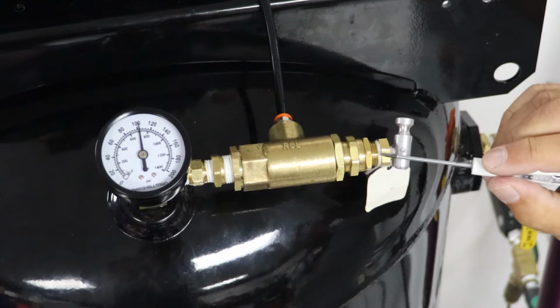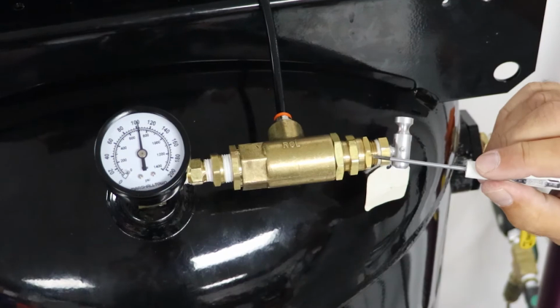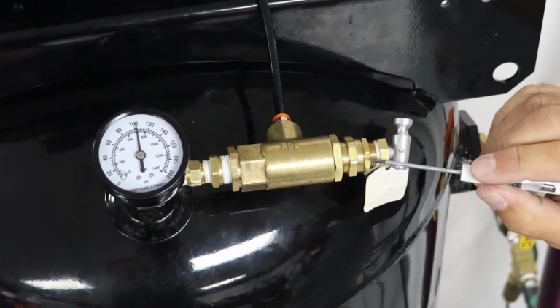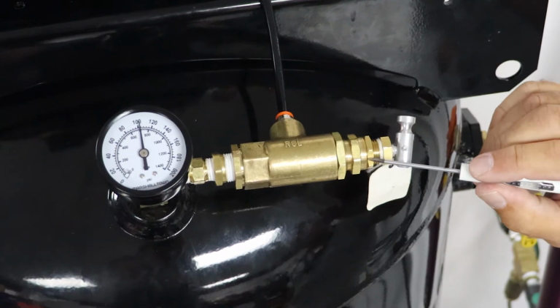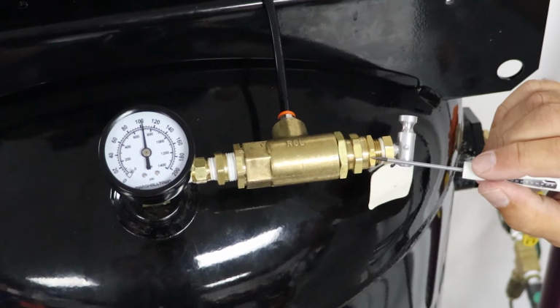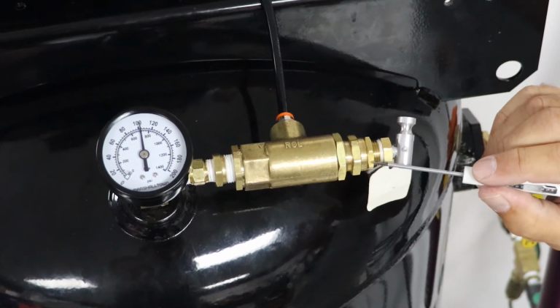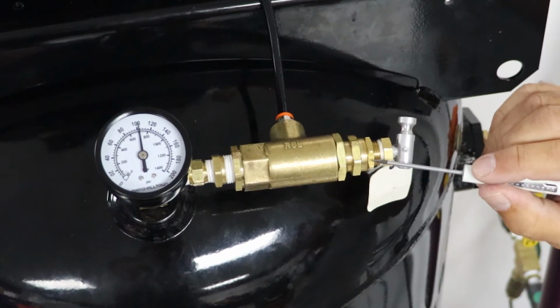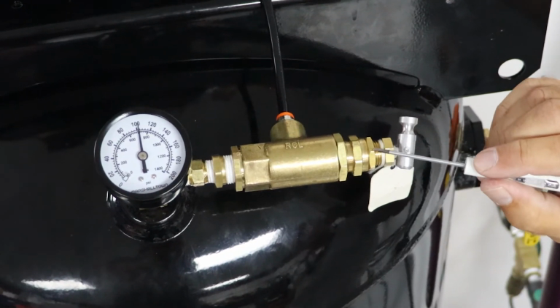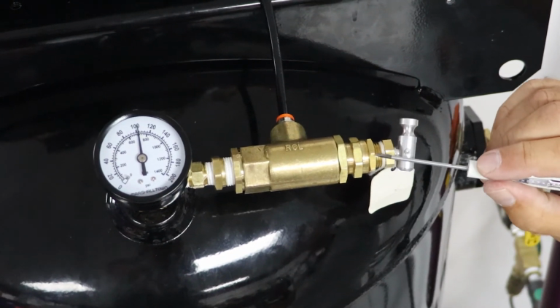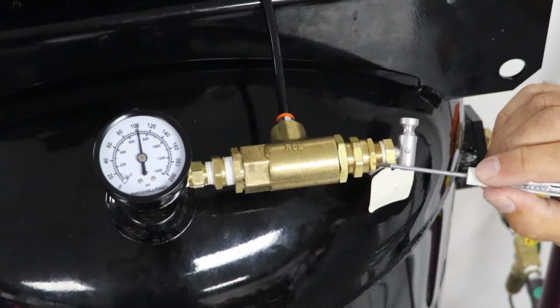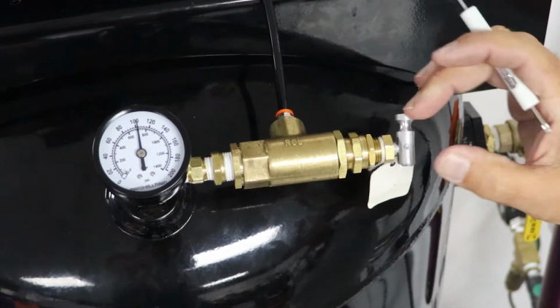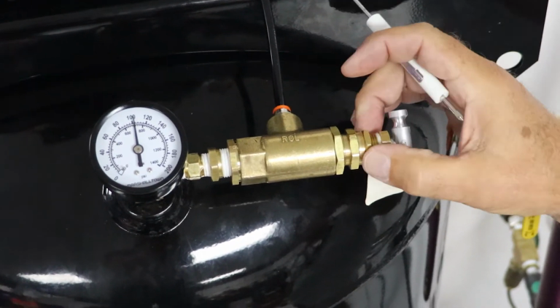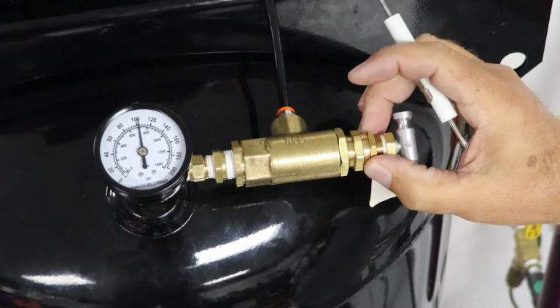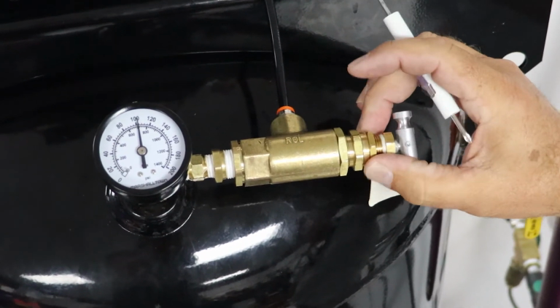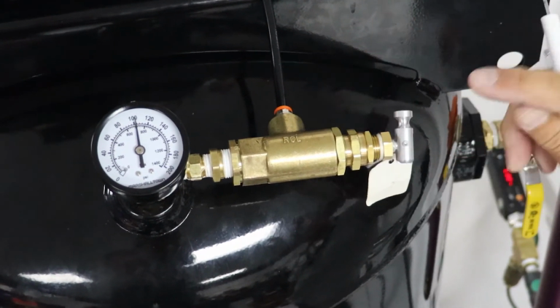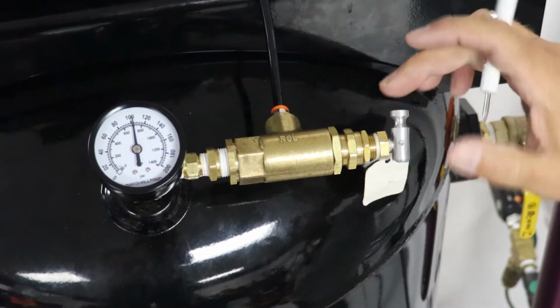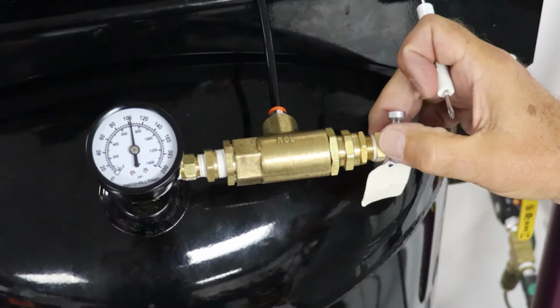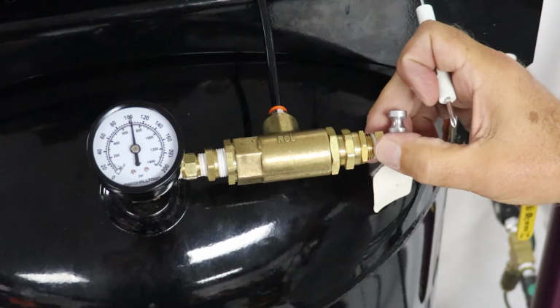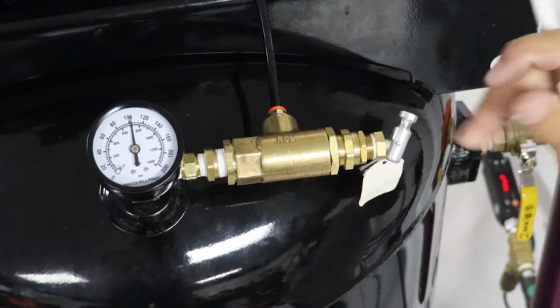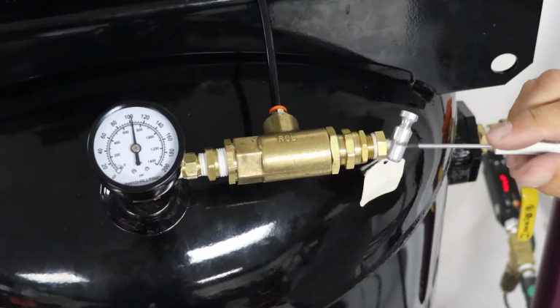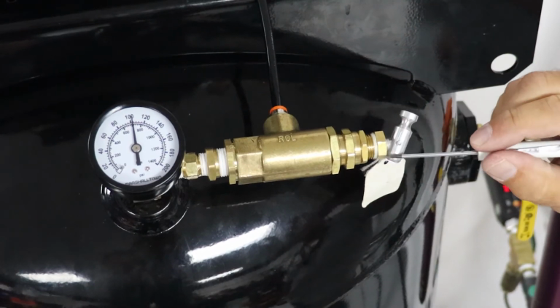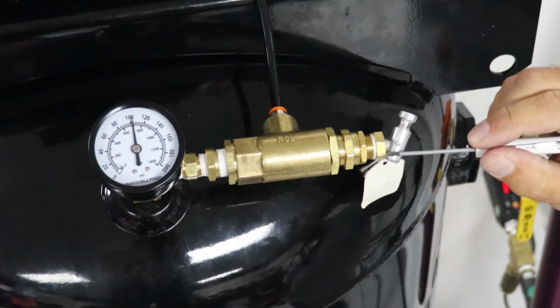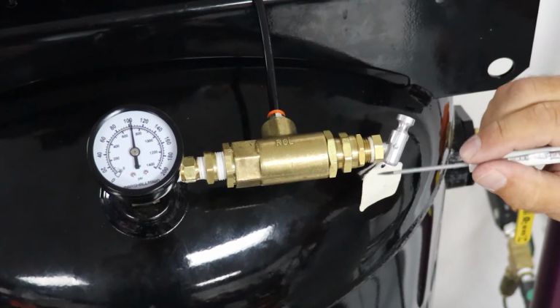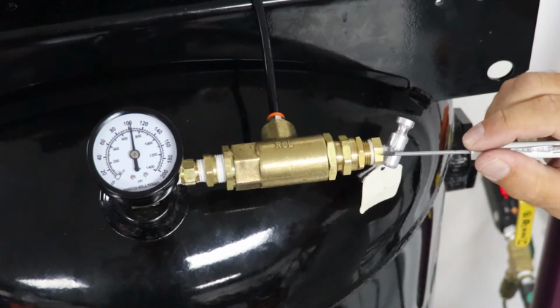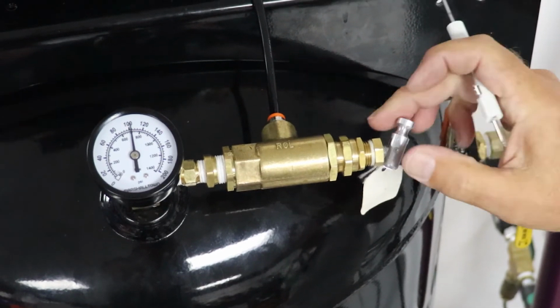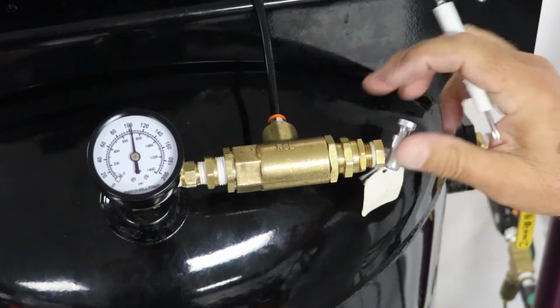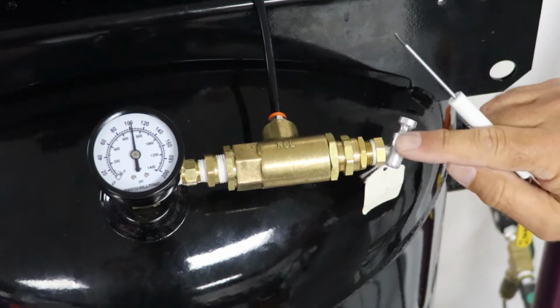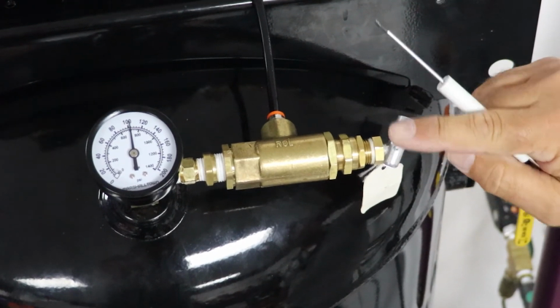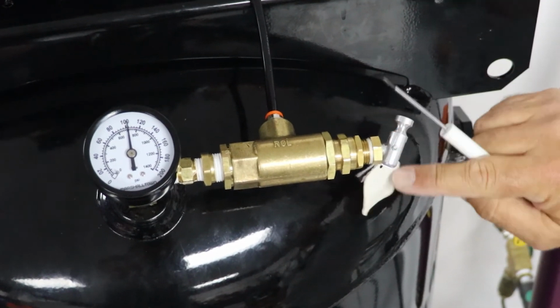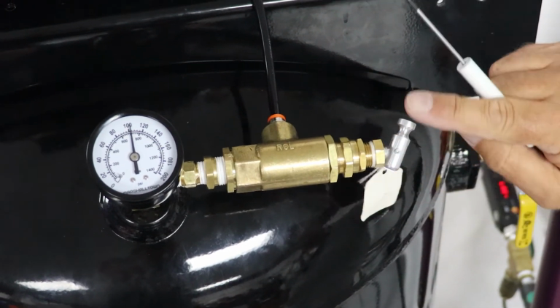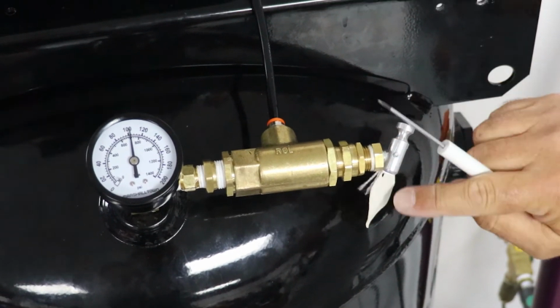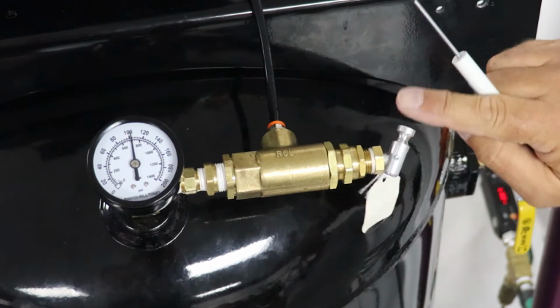Next we're going to loosen this pressure adjustment lock nut. We're going to loosen that and we're going to take this pressure adjustment screw here and we're going to back that off two turns.